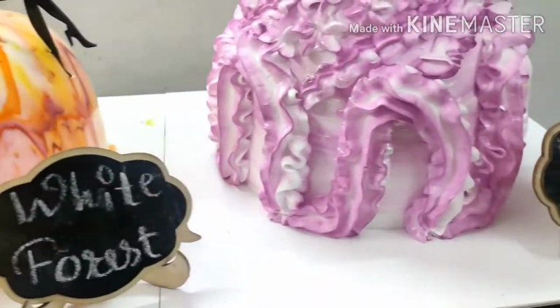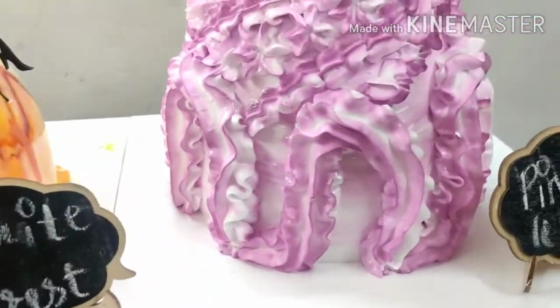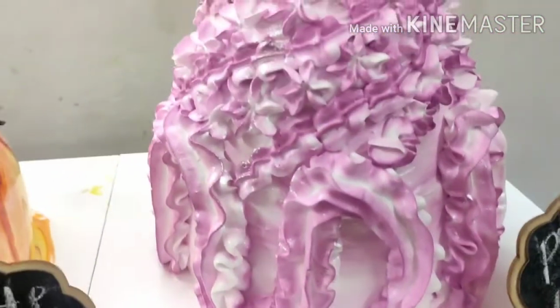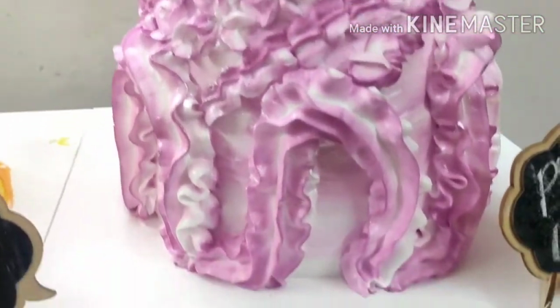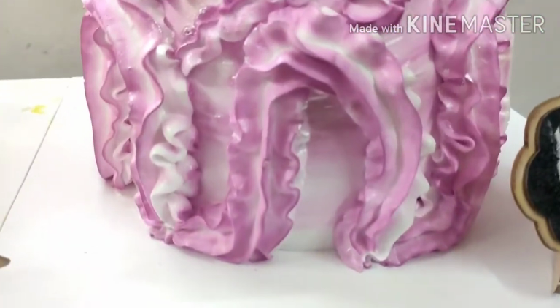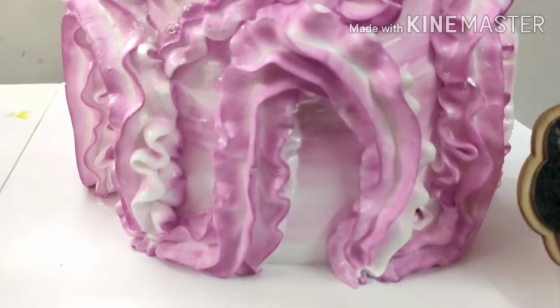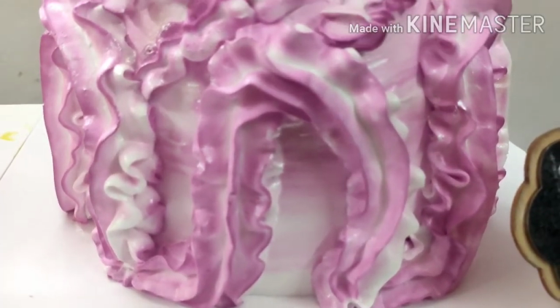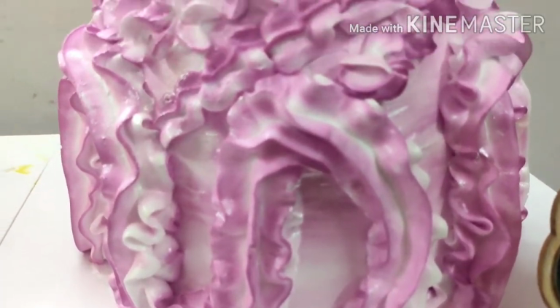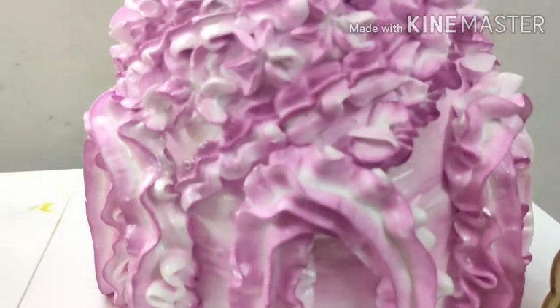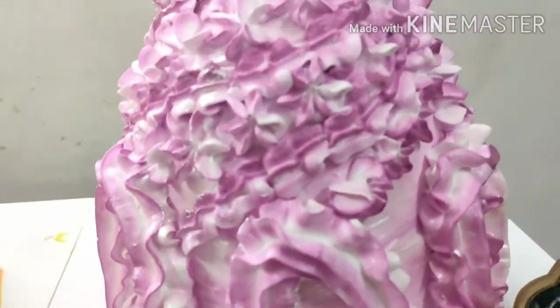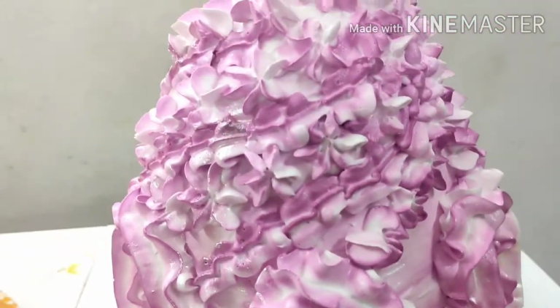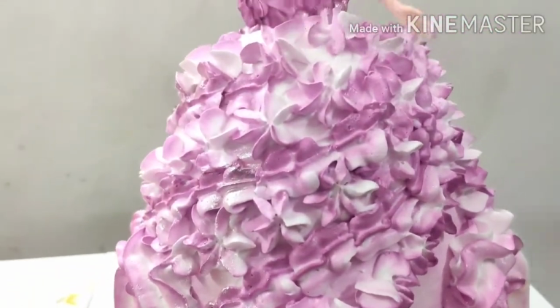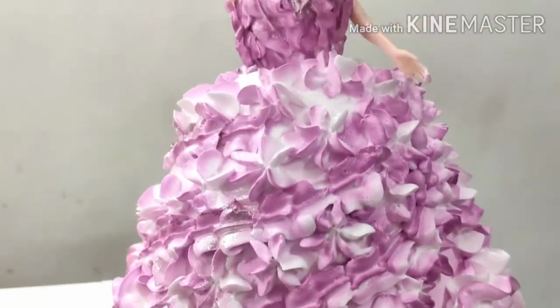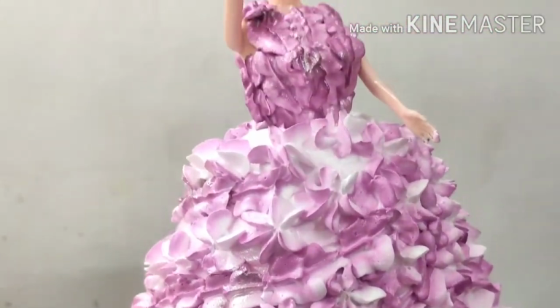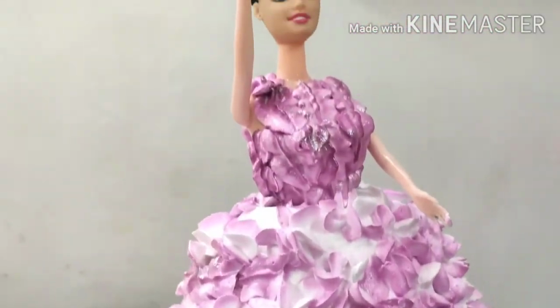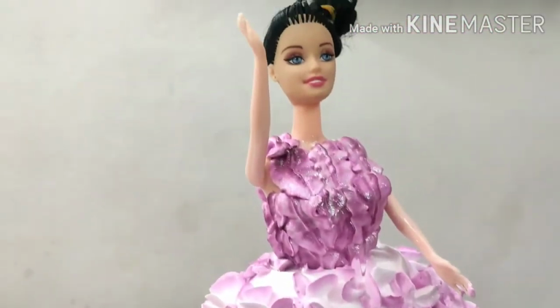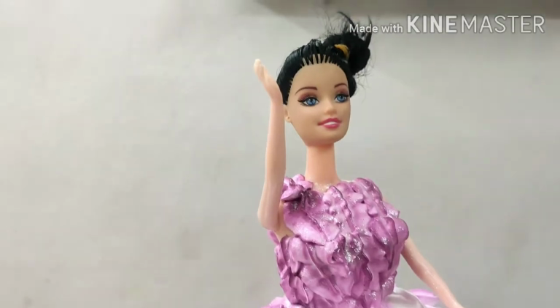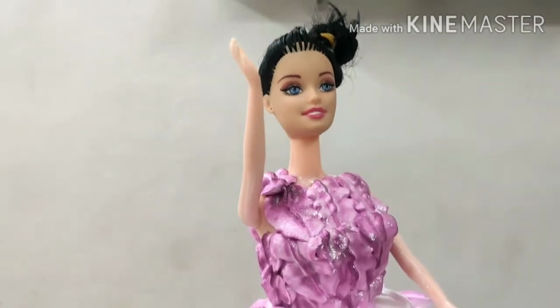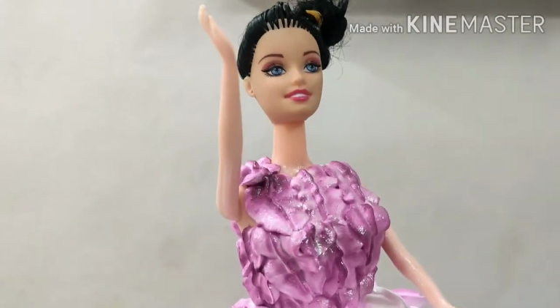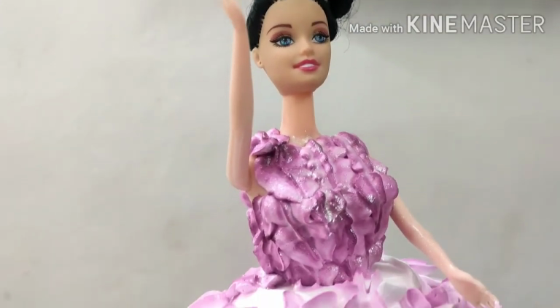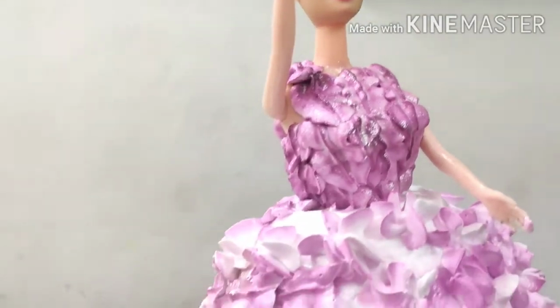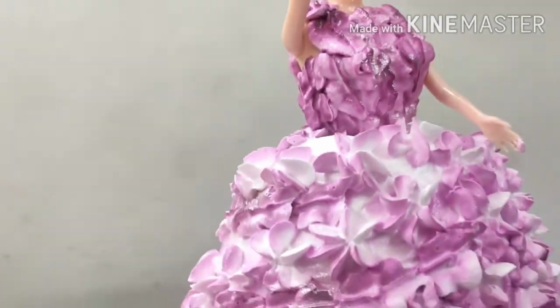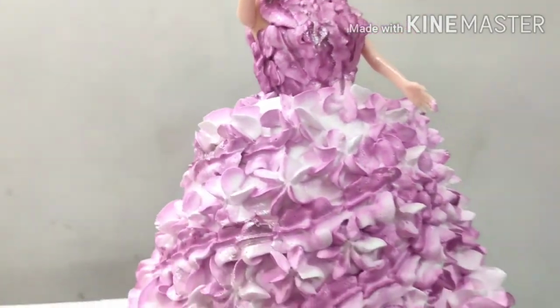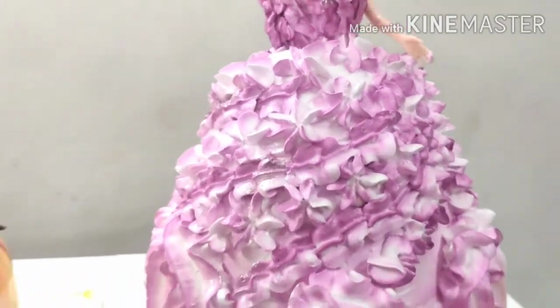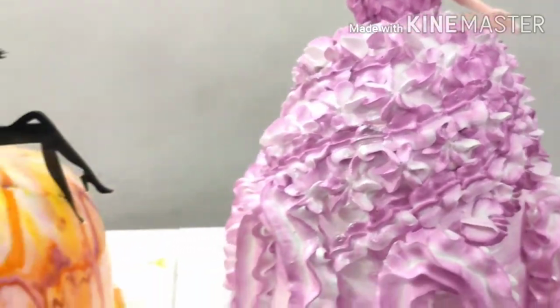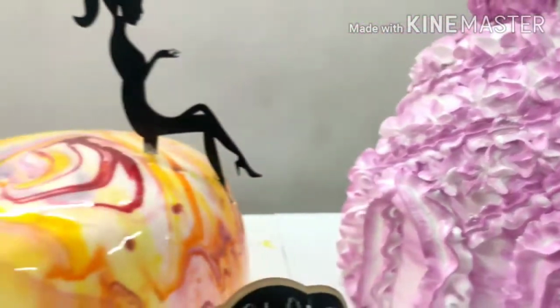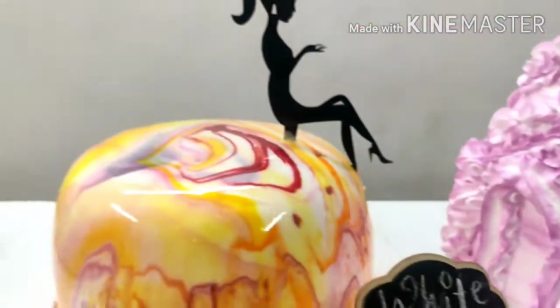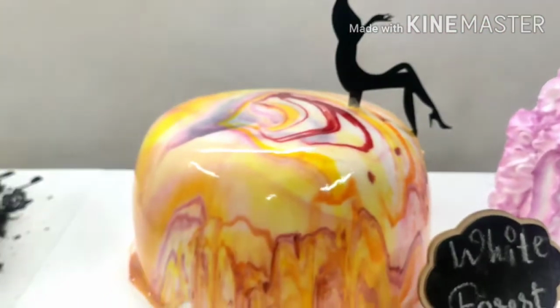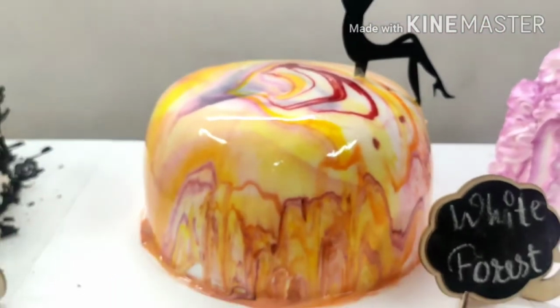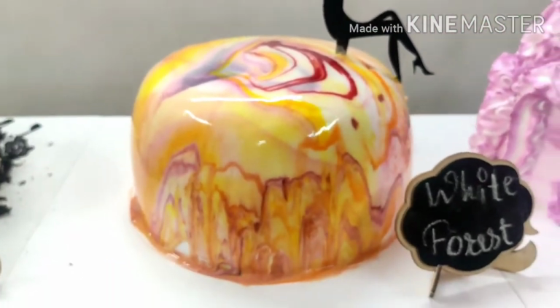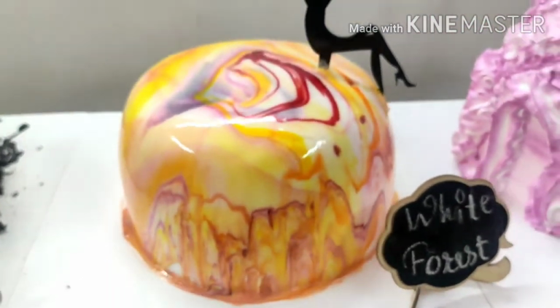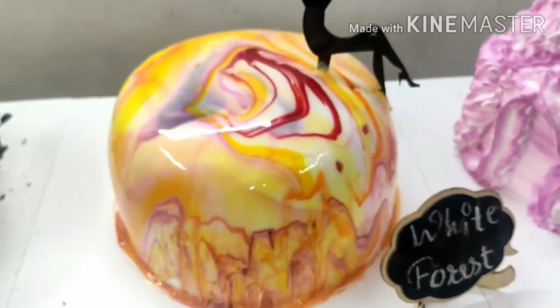This is the white forest. This is the white surface. This is your white flake cake. This is the brown cake. Pineapple pastry. This is the mirror glazed with a marble effect.